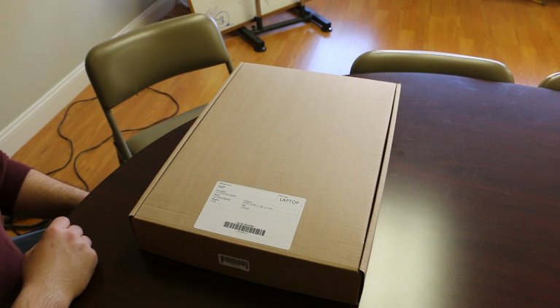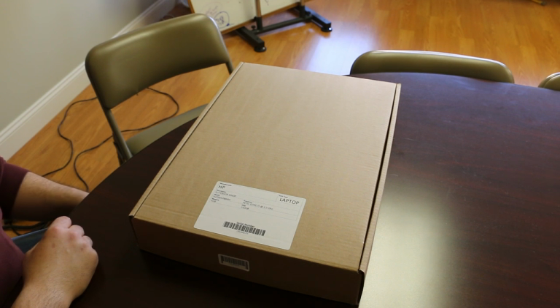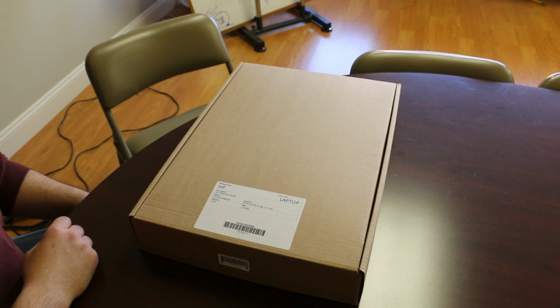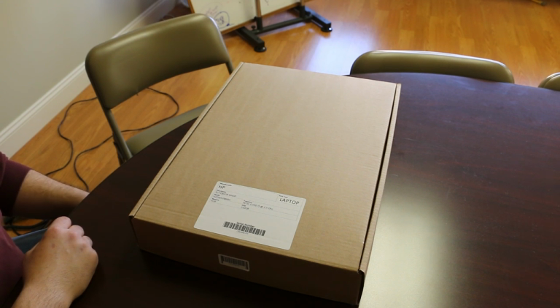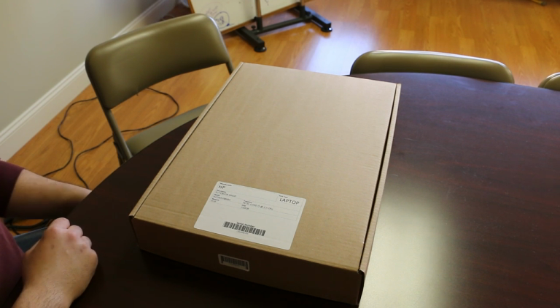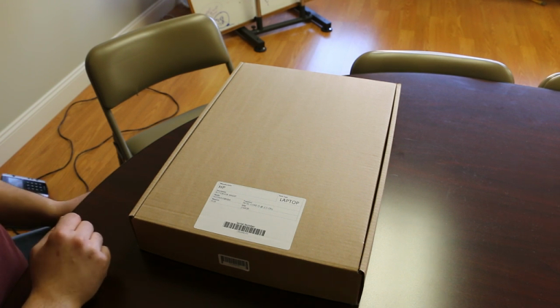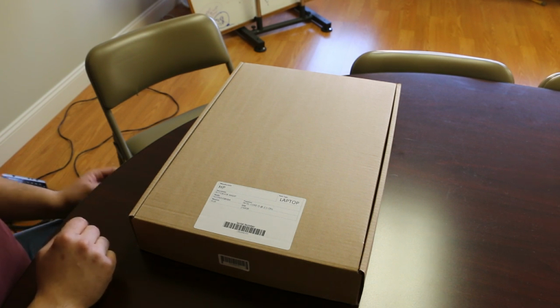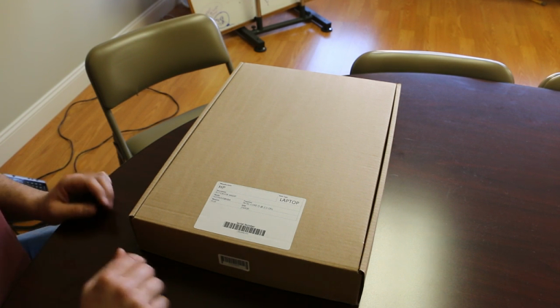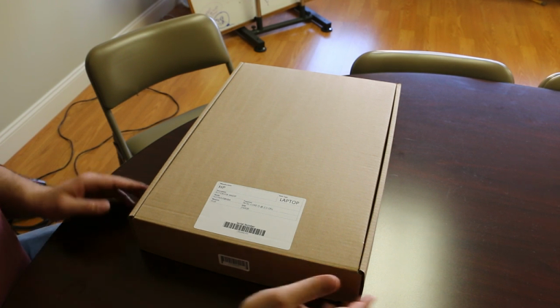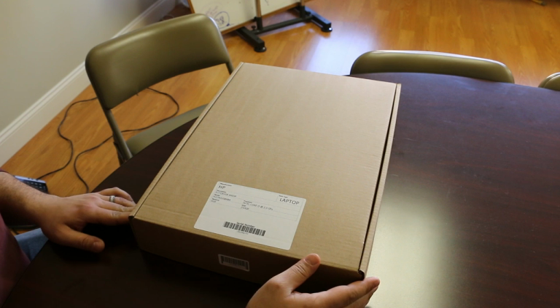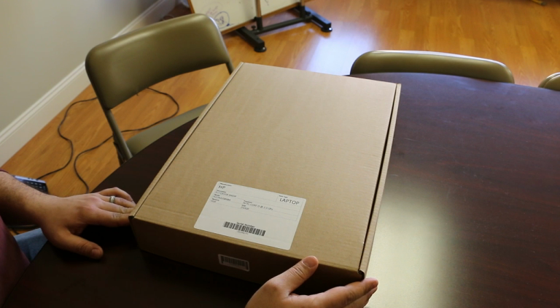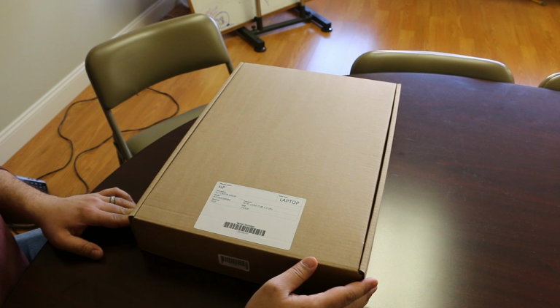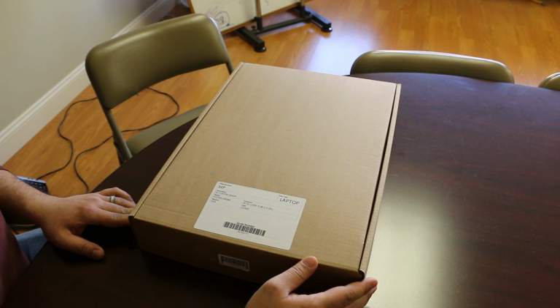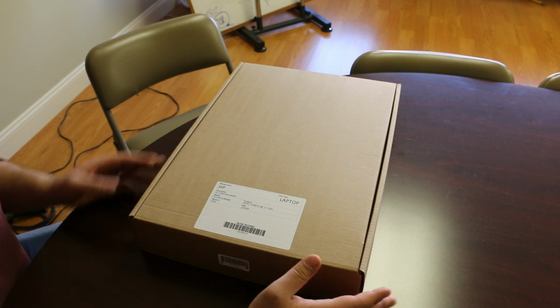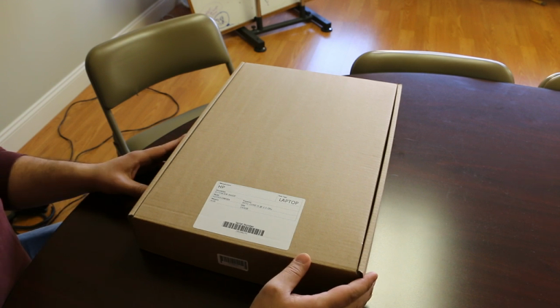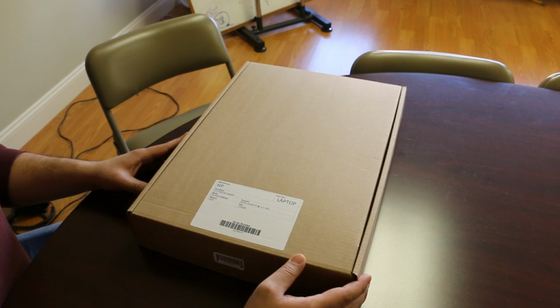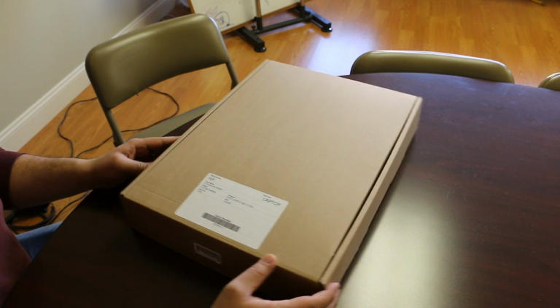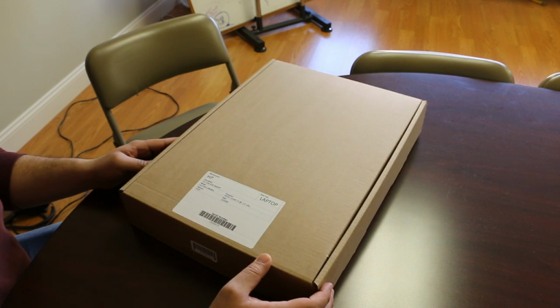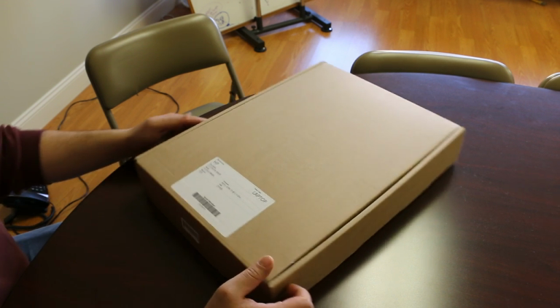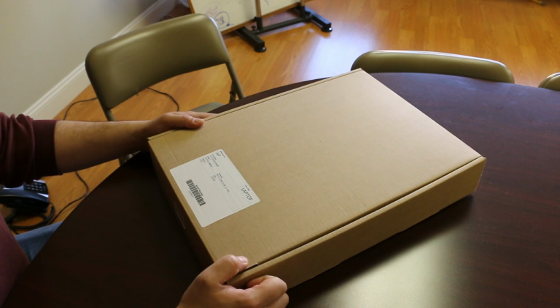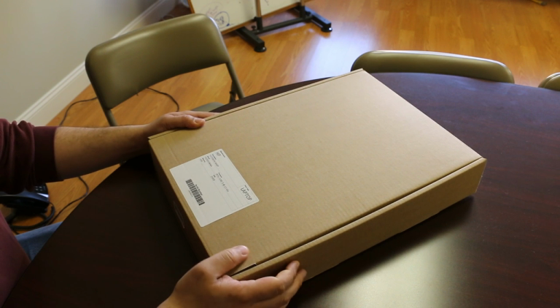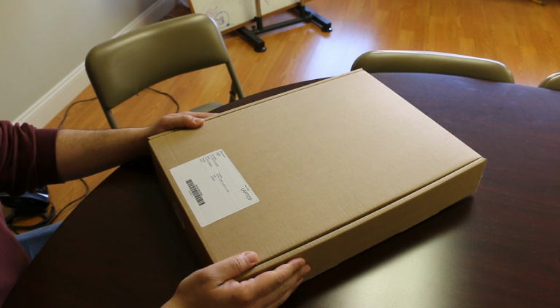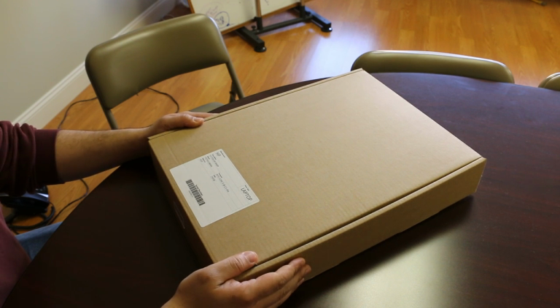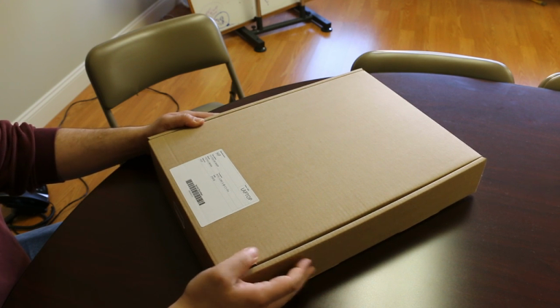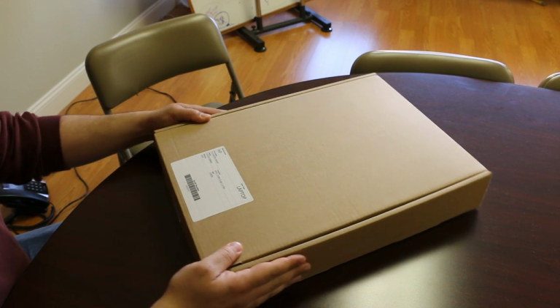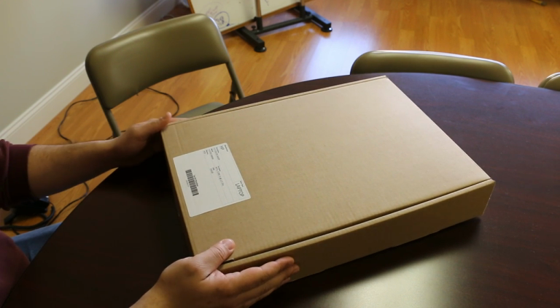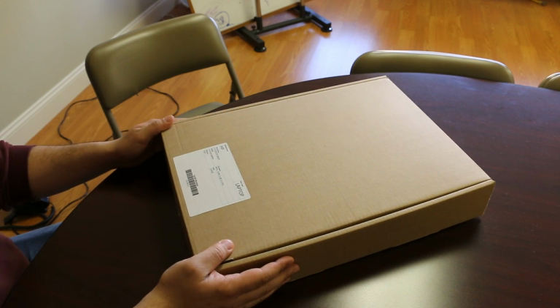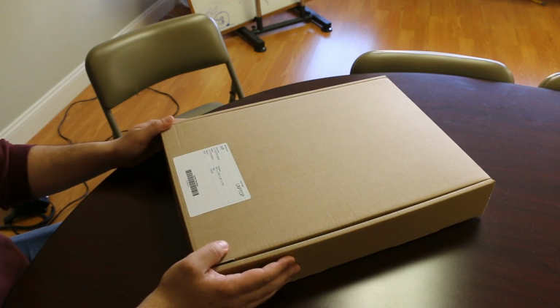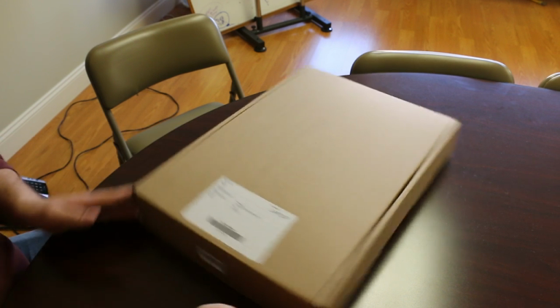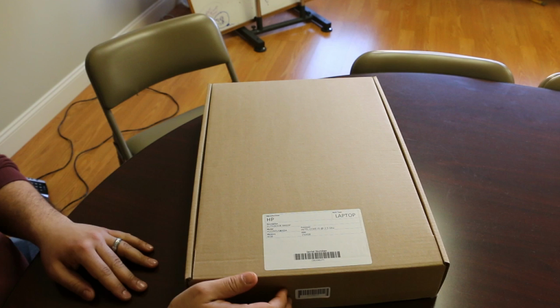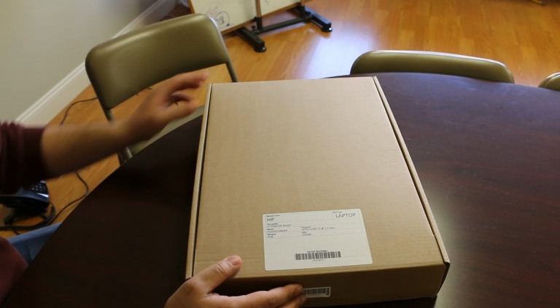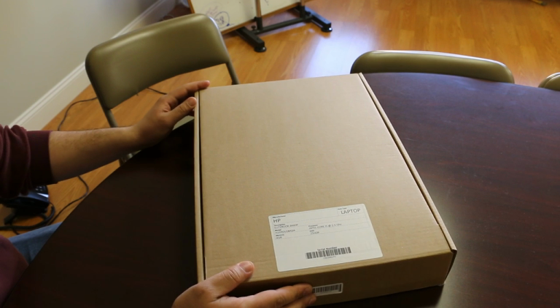Hello and welcome to Filmar Technologies. I want to go over a couple of things about what you should expect and what we do here at Filmar Technologies when we fully refurbish a system.